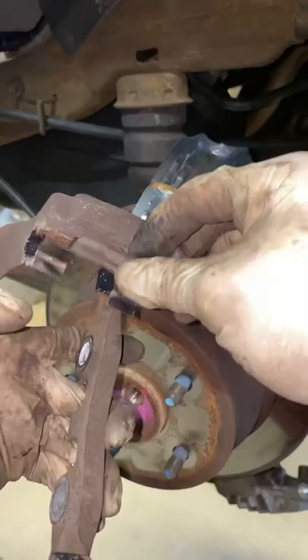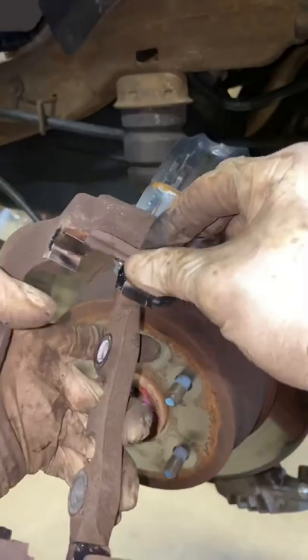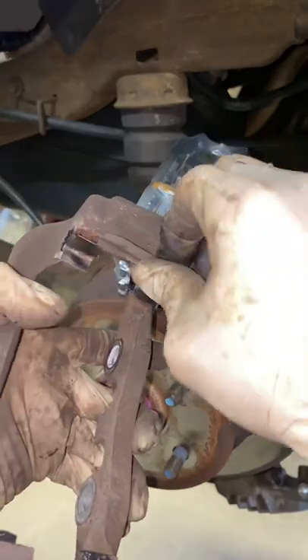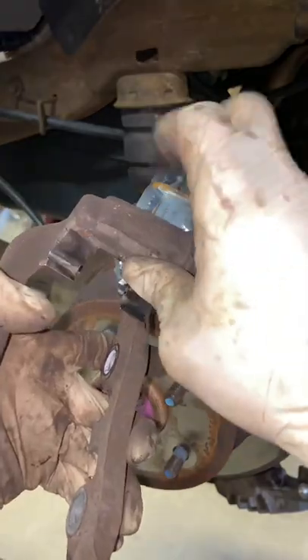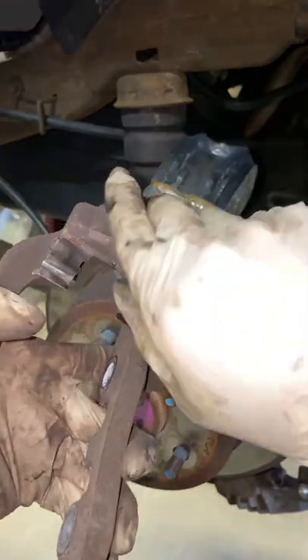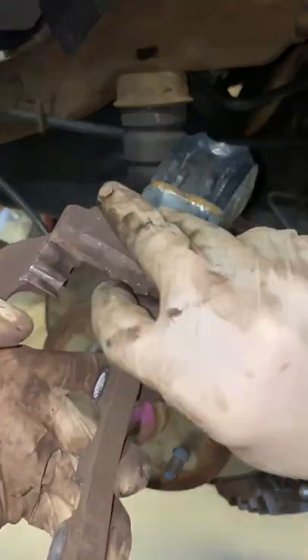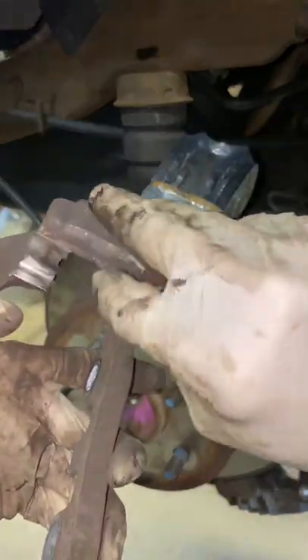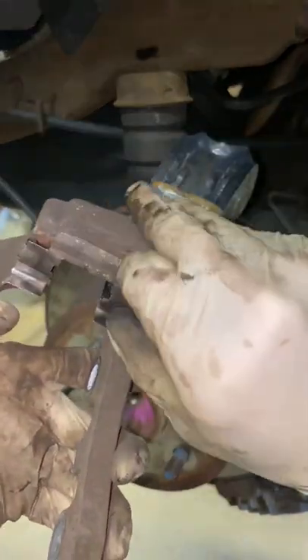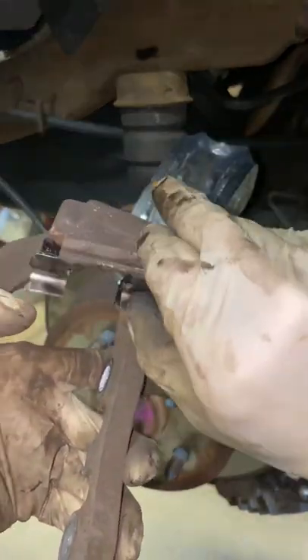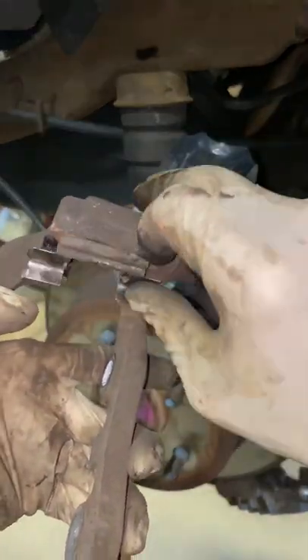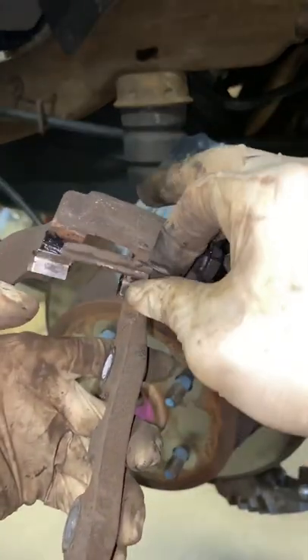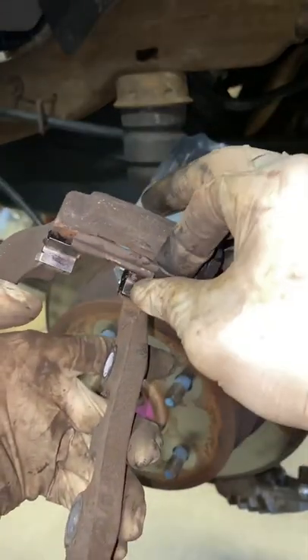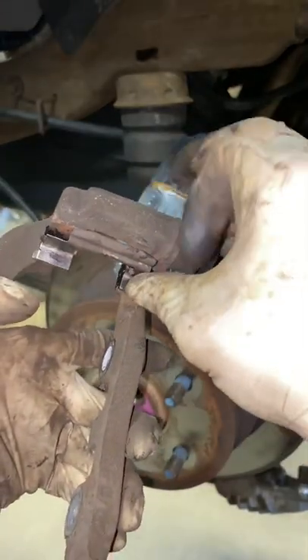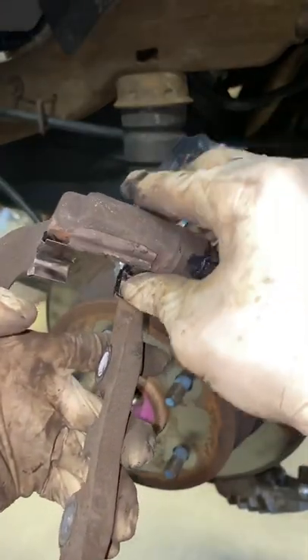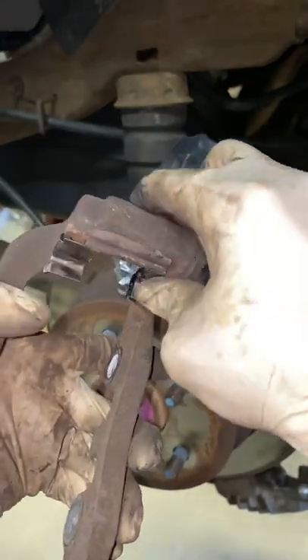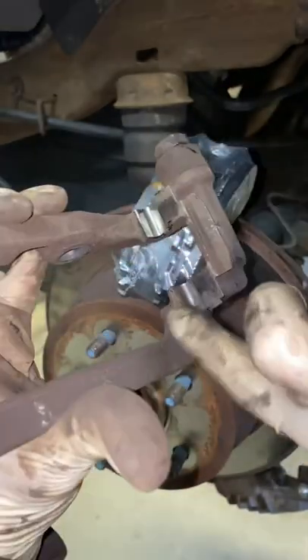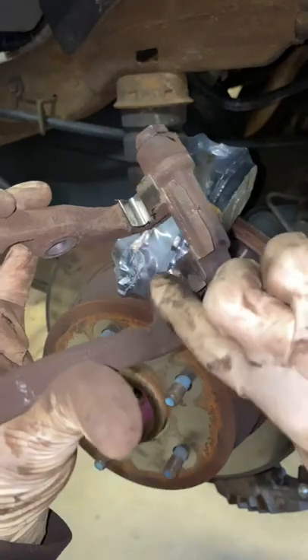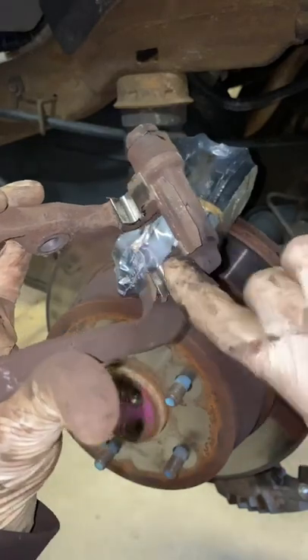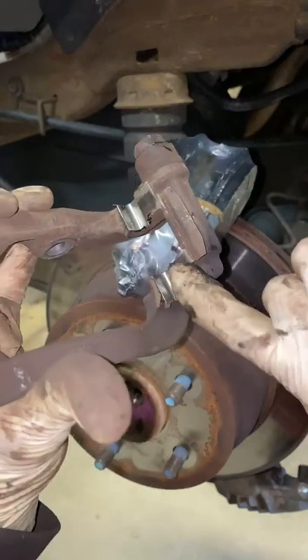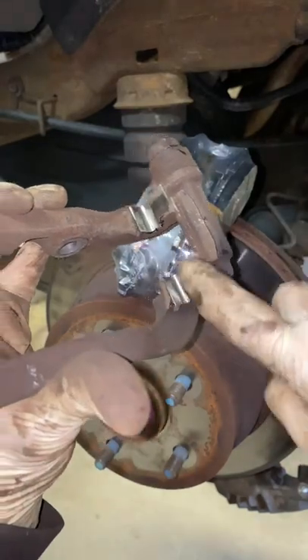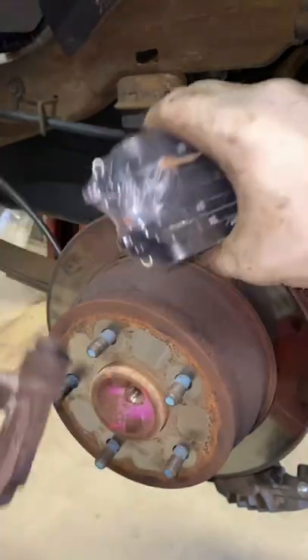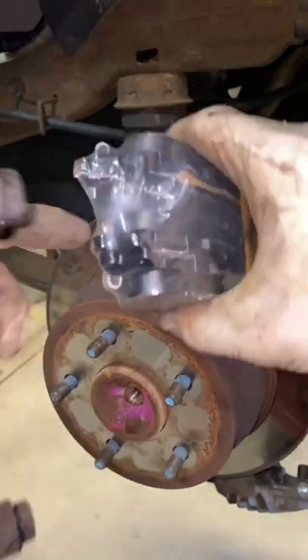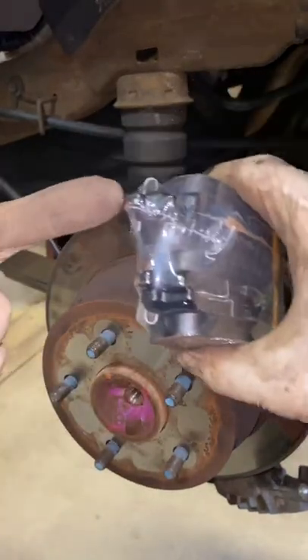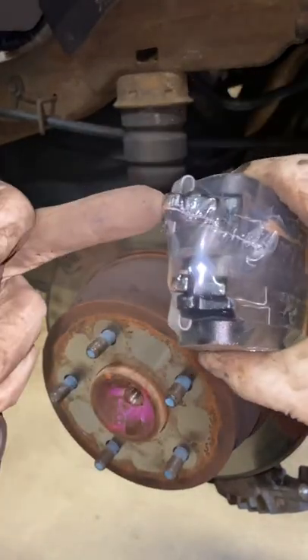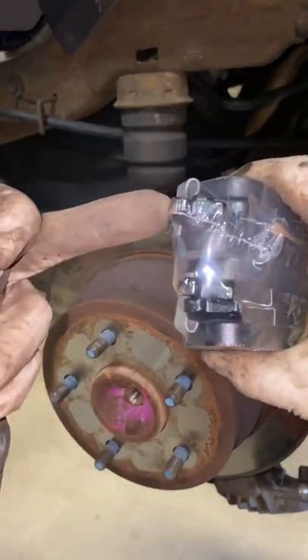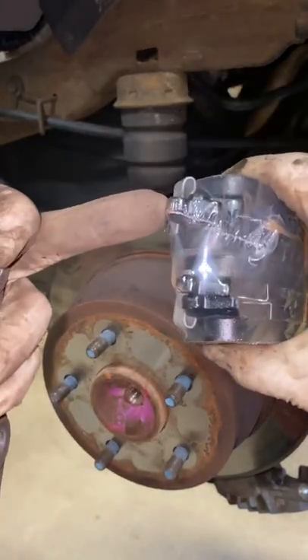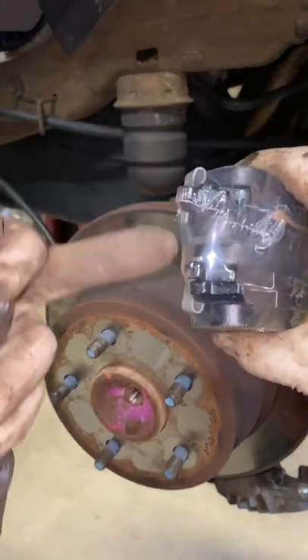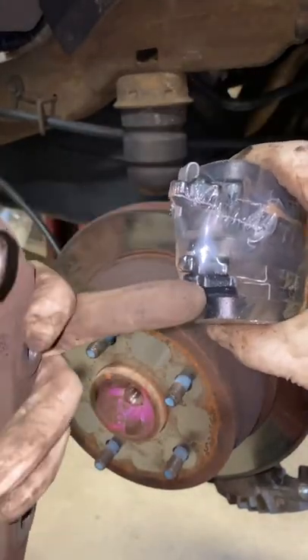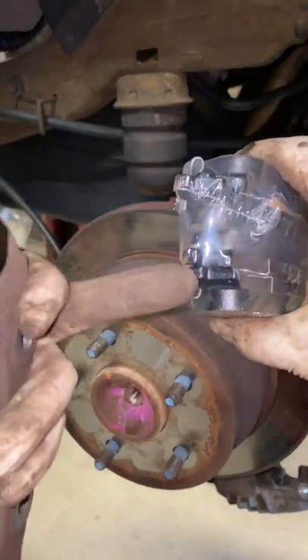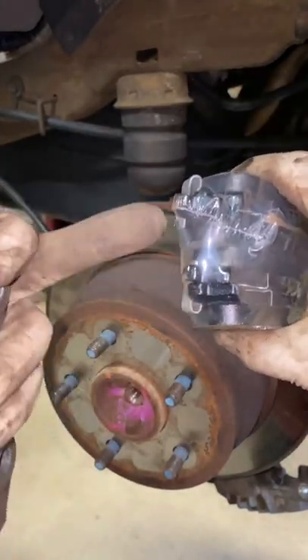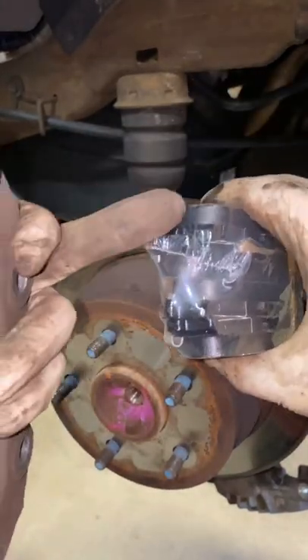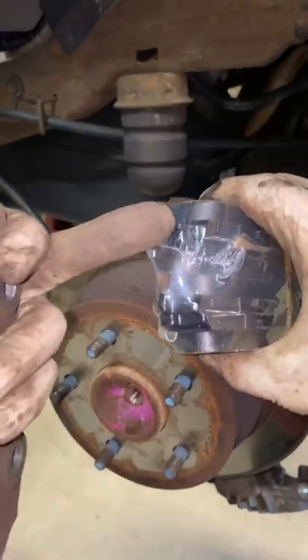Go ahead and pop this sucker in there. These just pop in. Don't grease these, guys. Grease here — the pad.